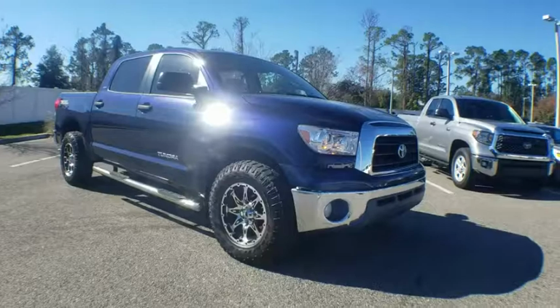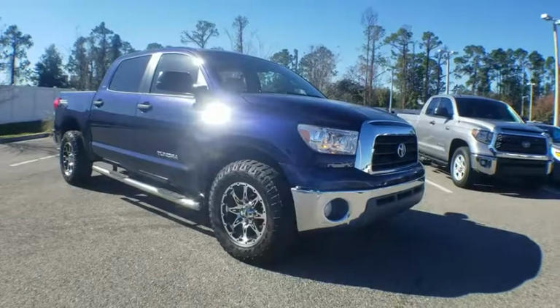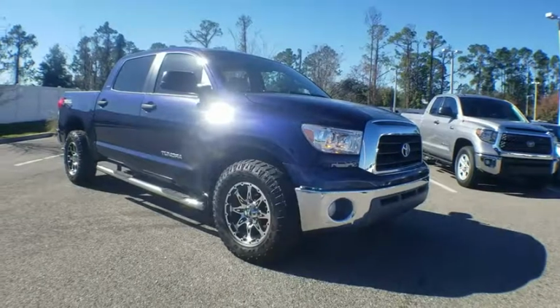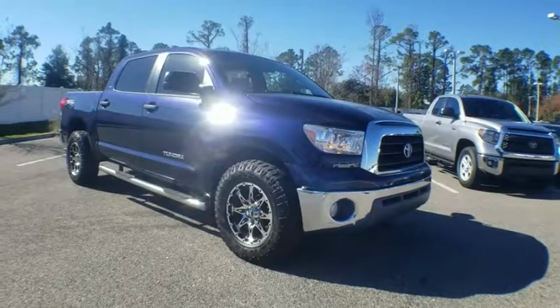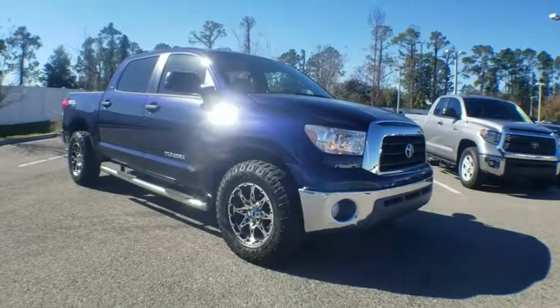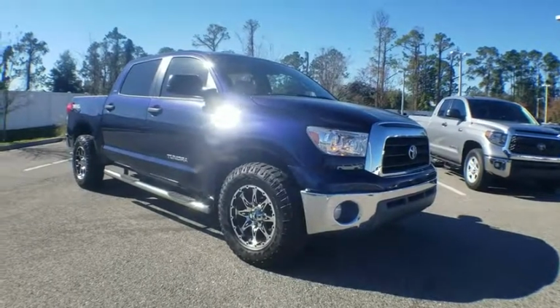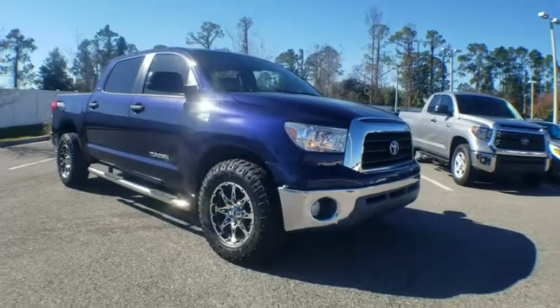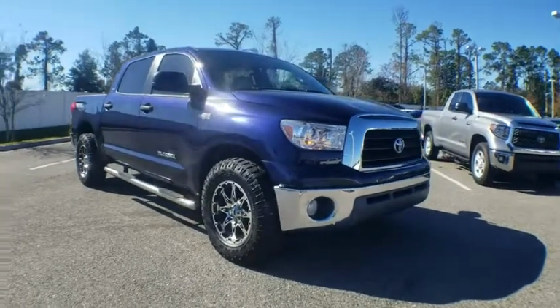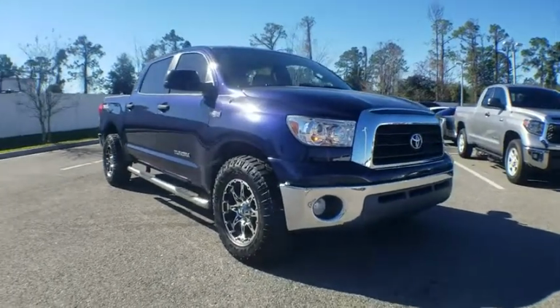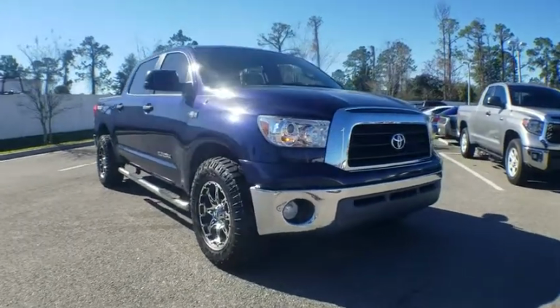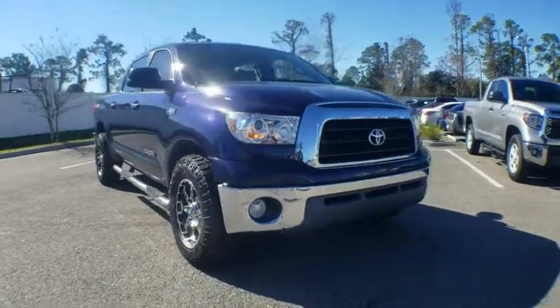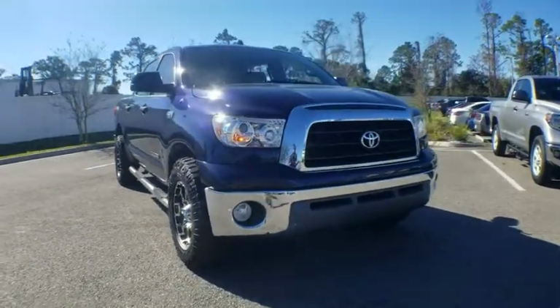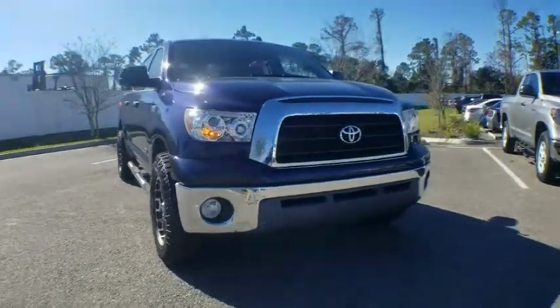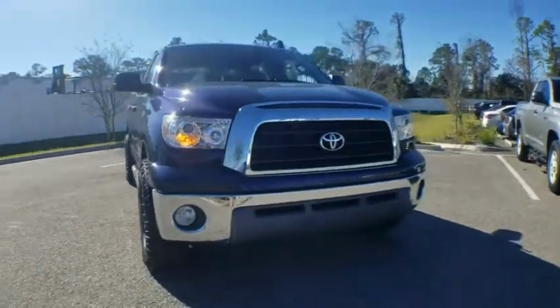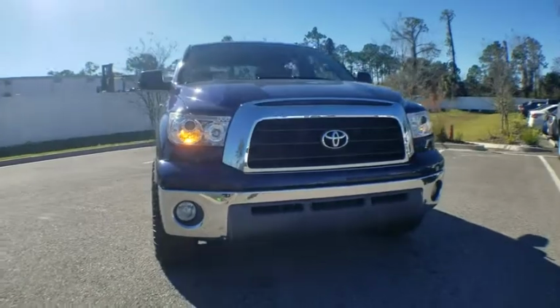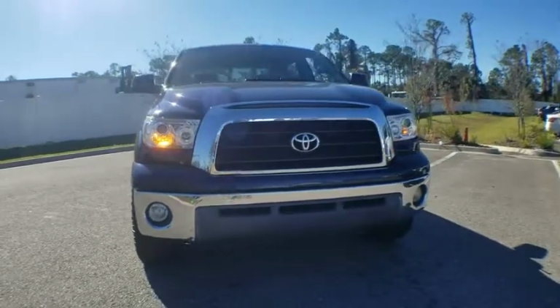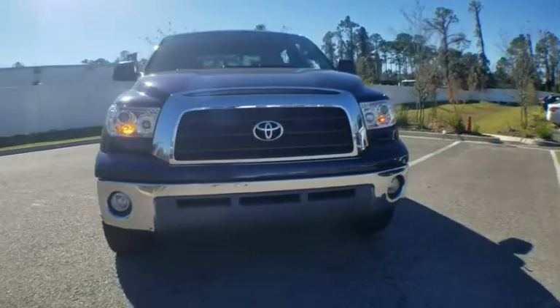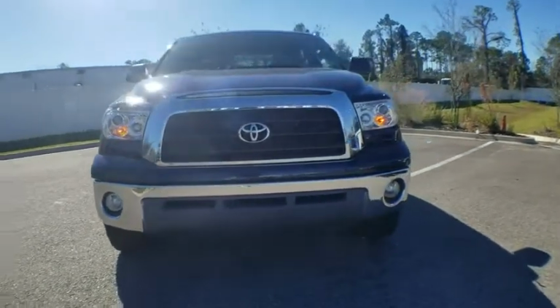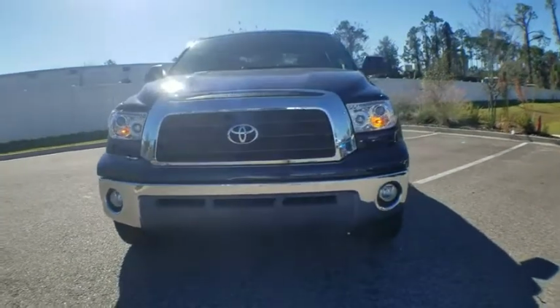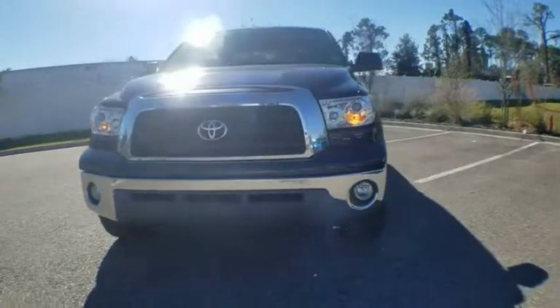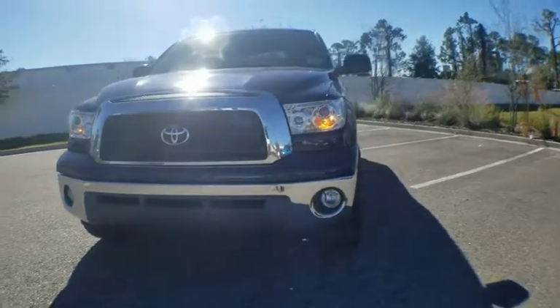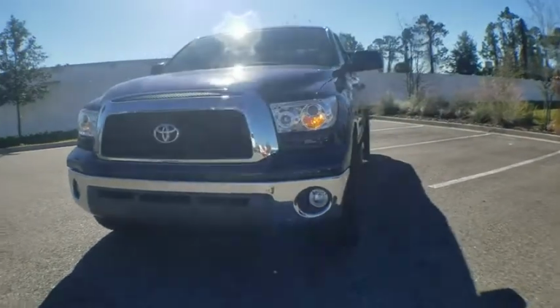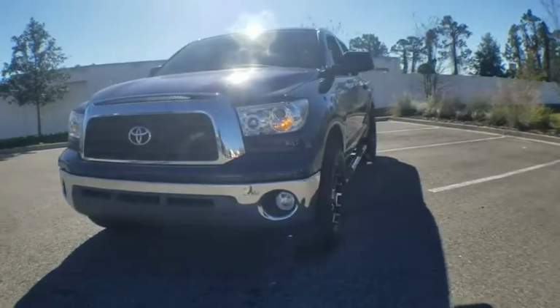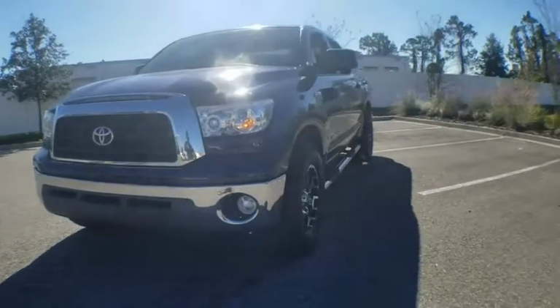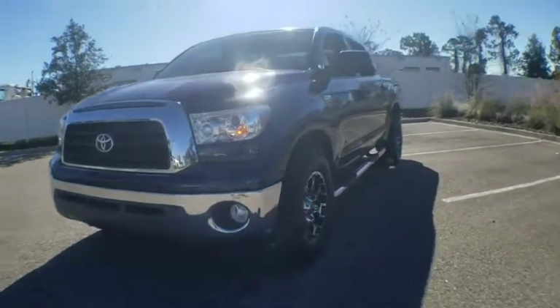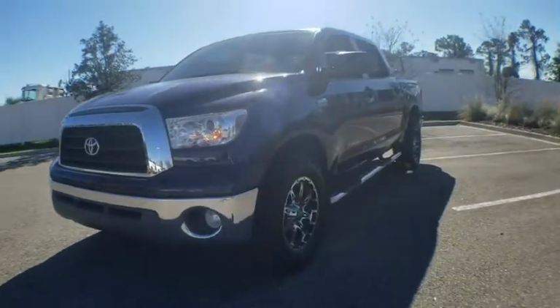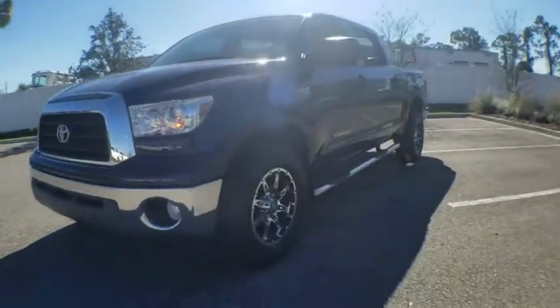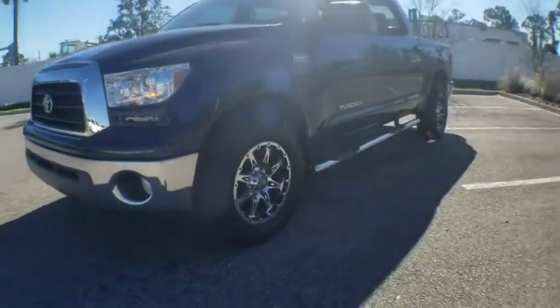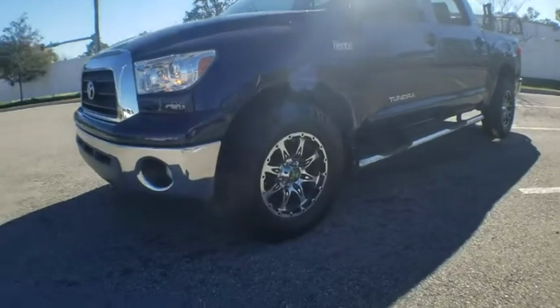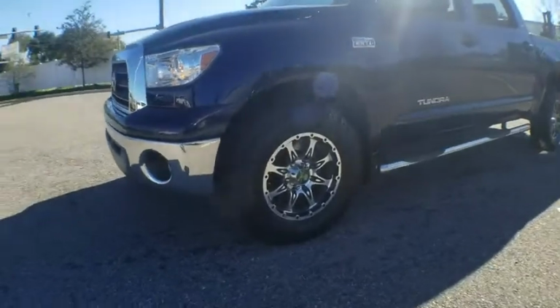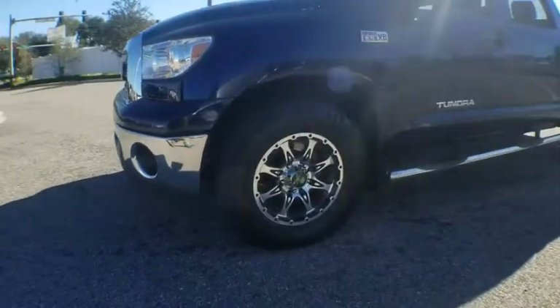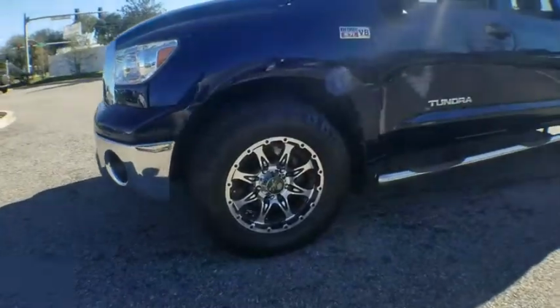The 2008 Toyota Tundra. The Tundra has a number of unique features useful for those using it as a work truck, including extra-large door handles, a deck rail system, and an integrated tow hitch.